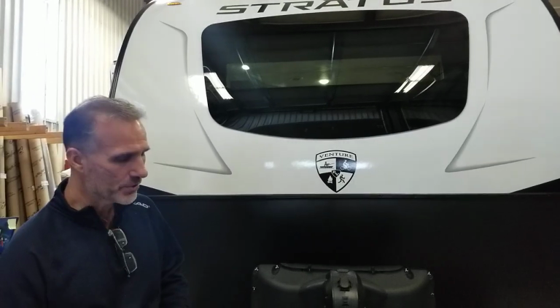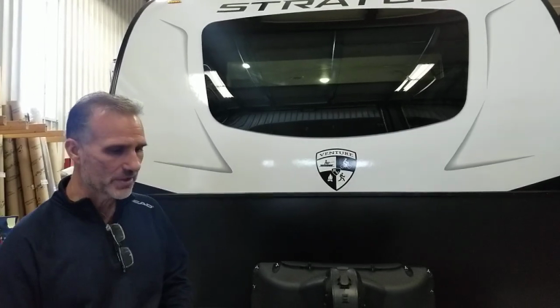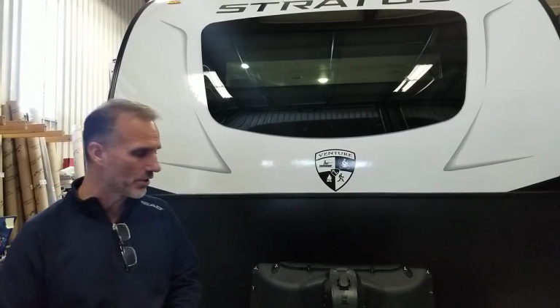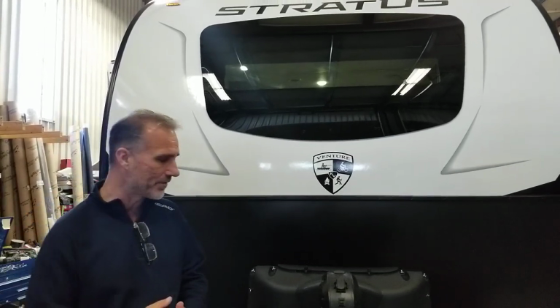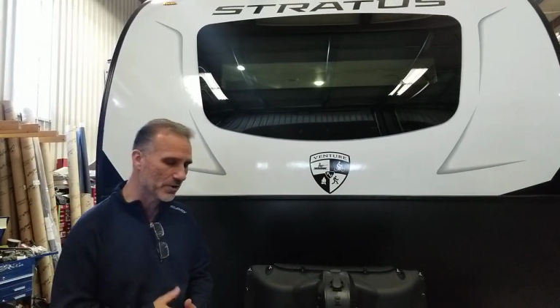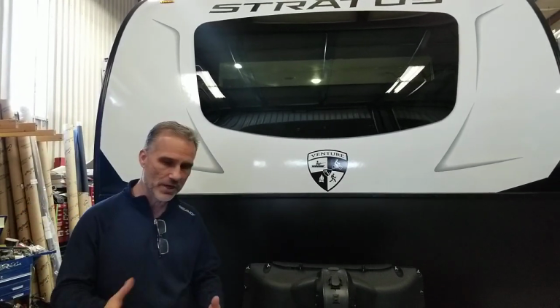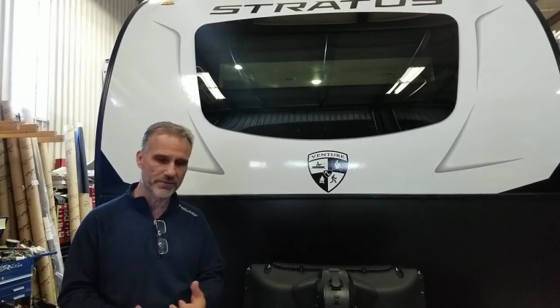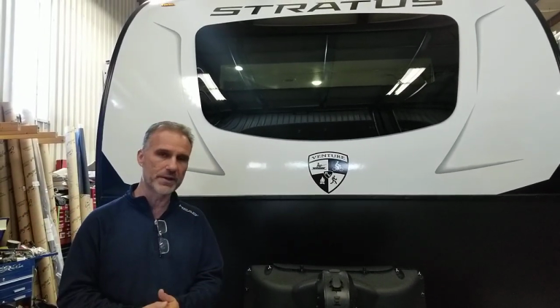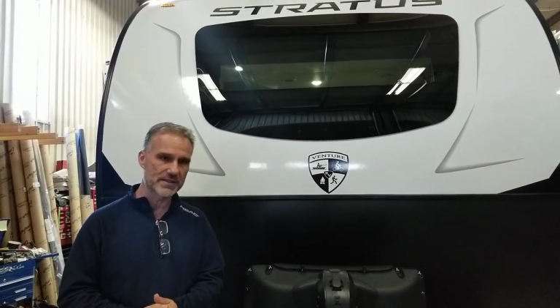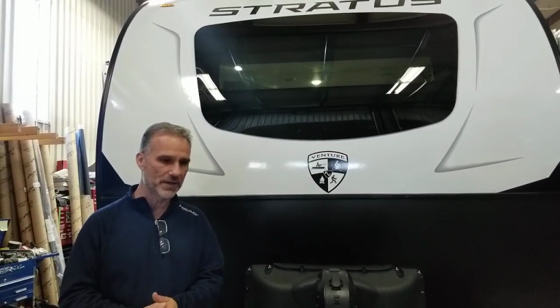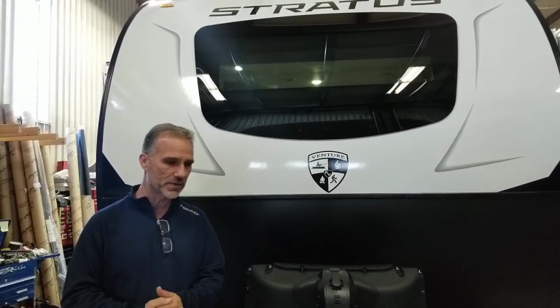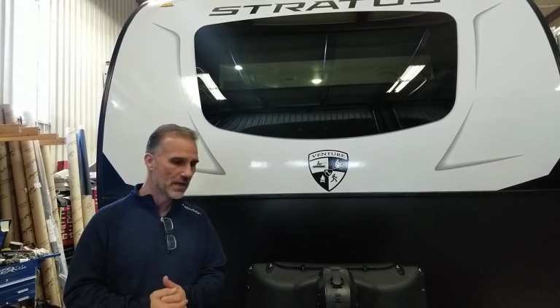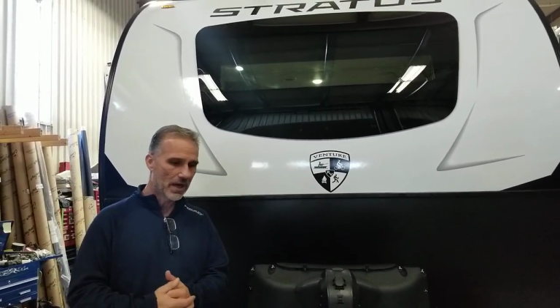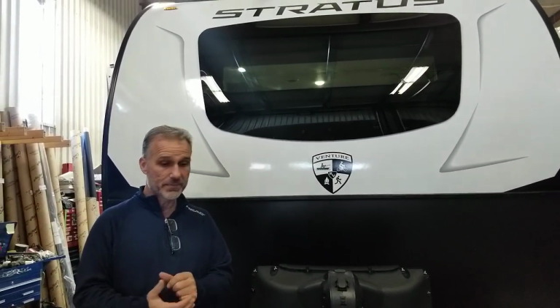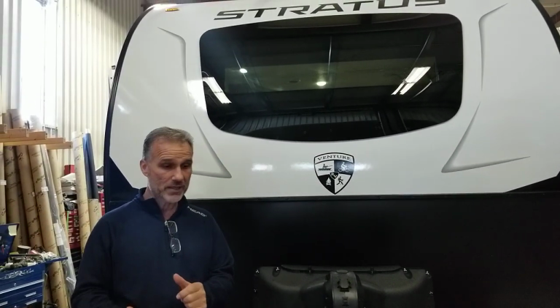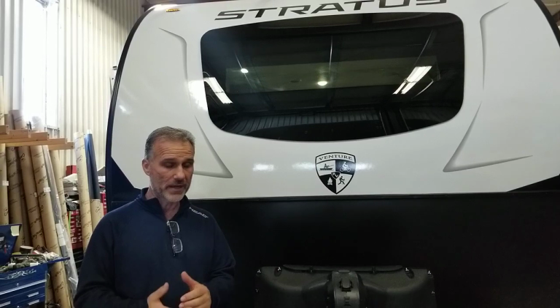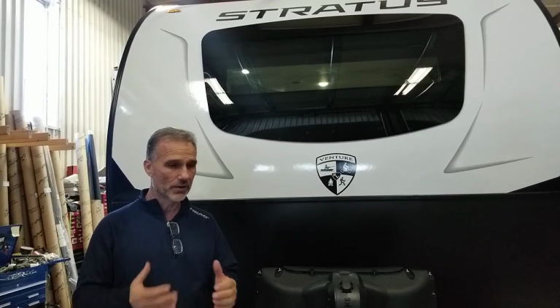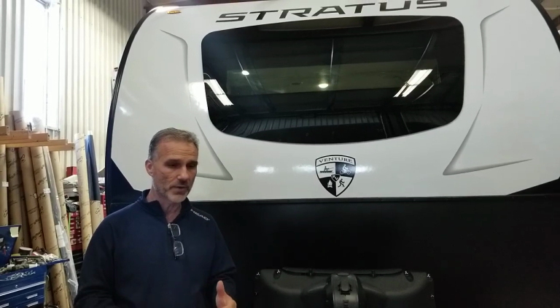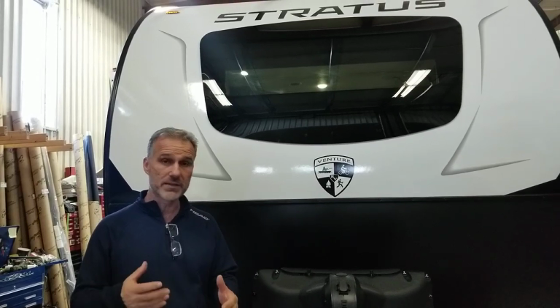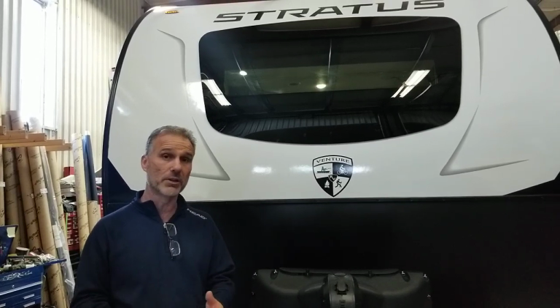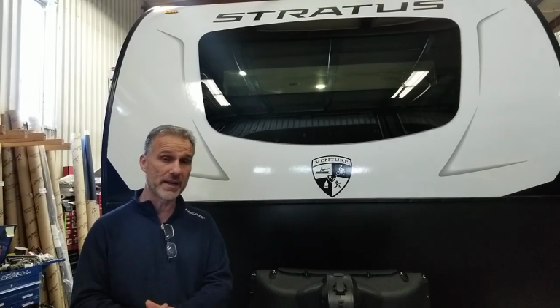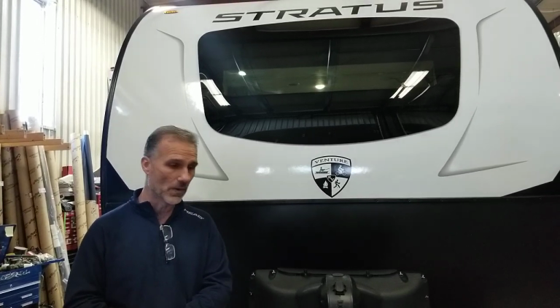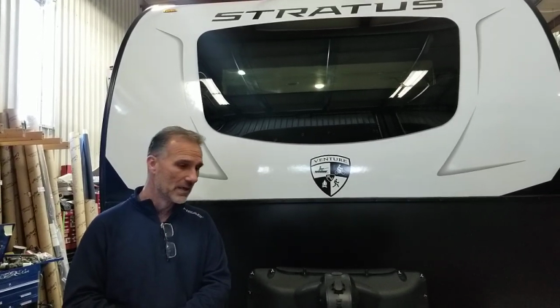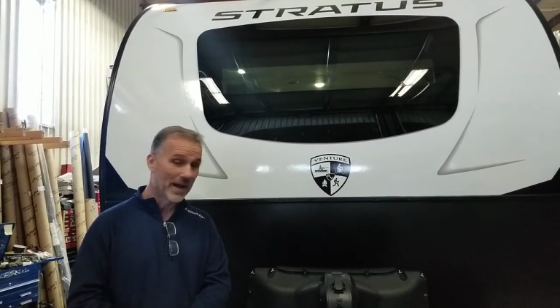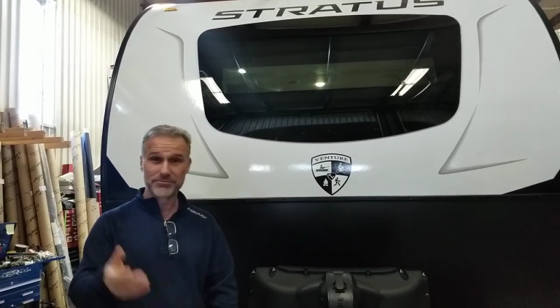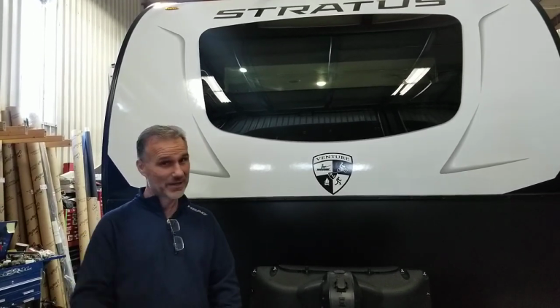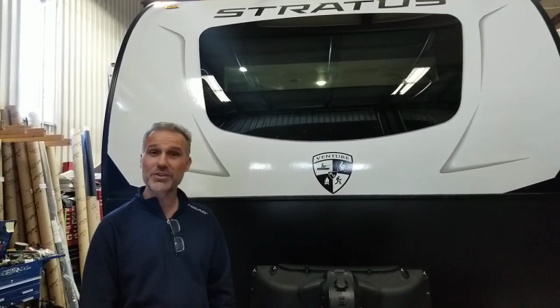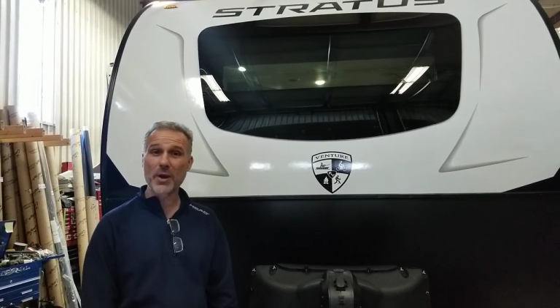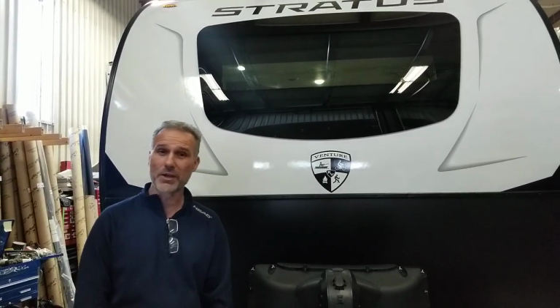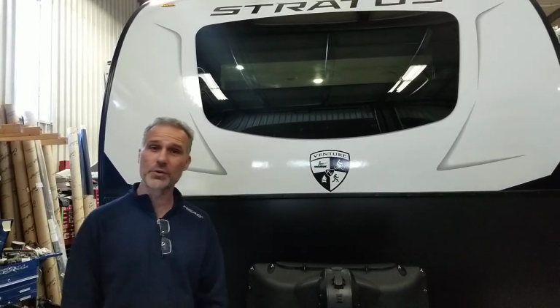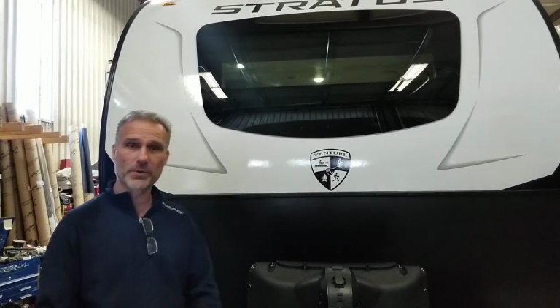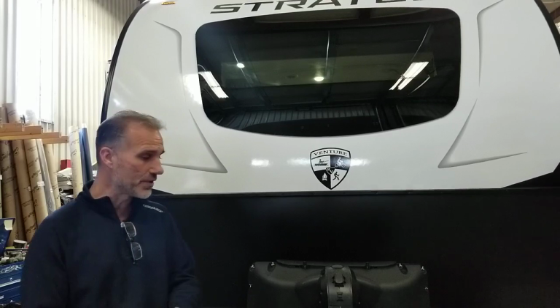We're super excited to have them. There's tons of very interesting features. It's priced right, it looks great, it's built right. So let's just go around and I'll show you some of those features.